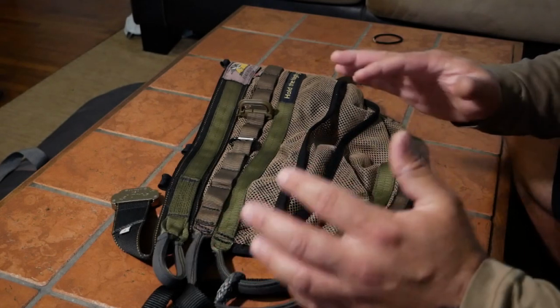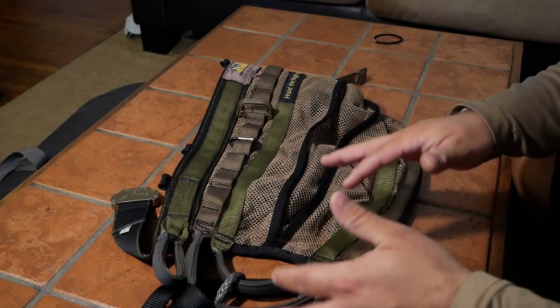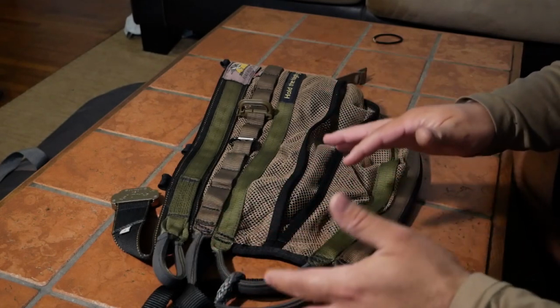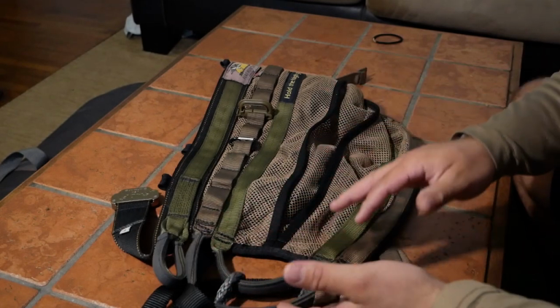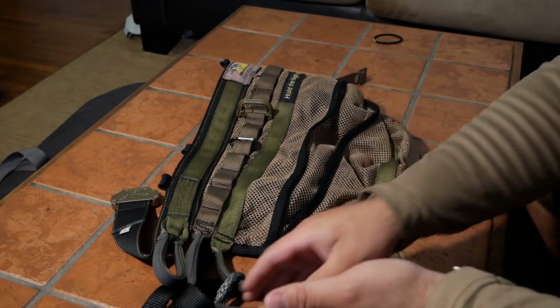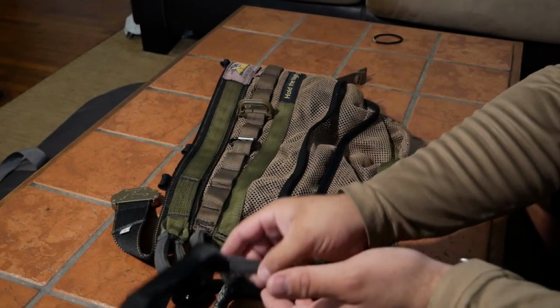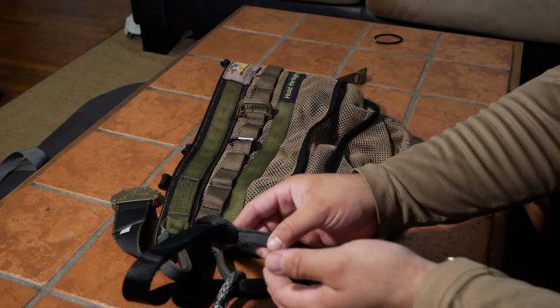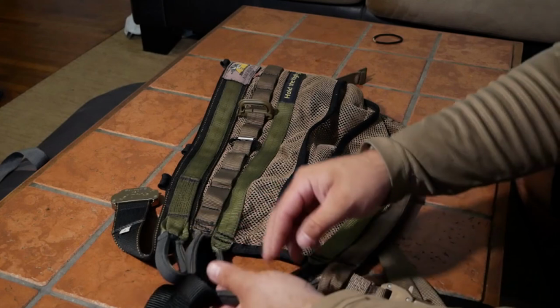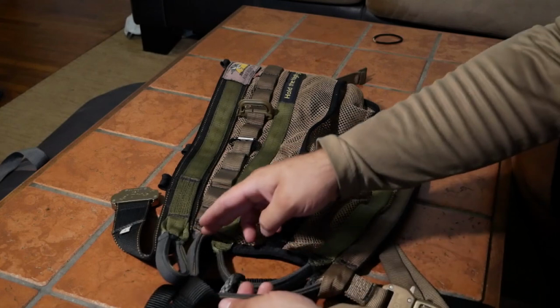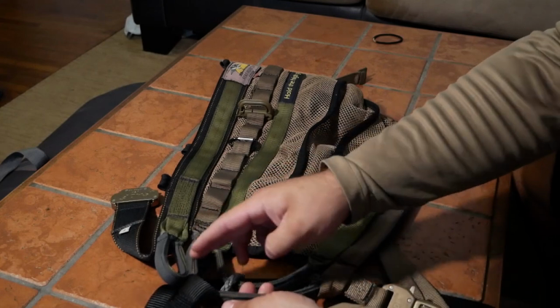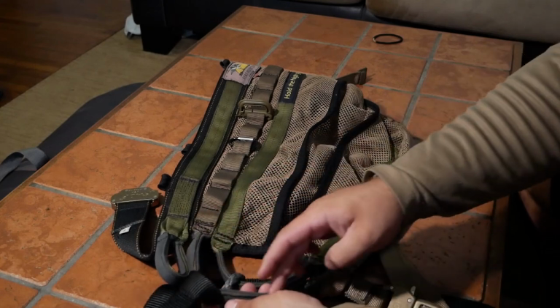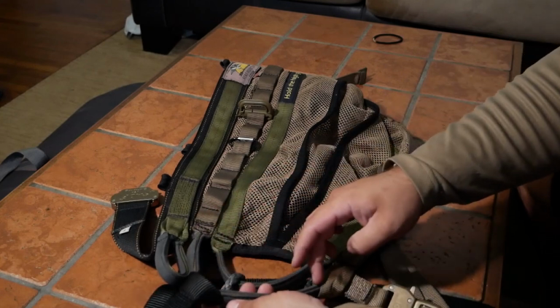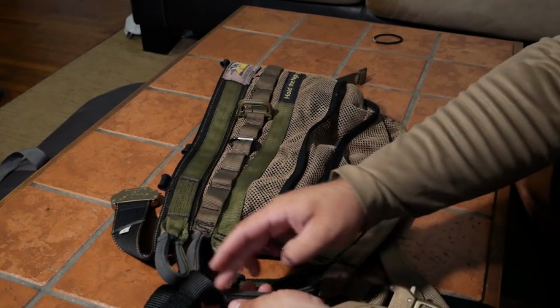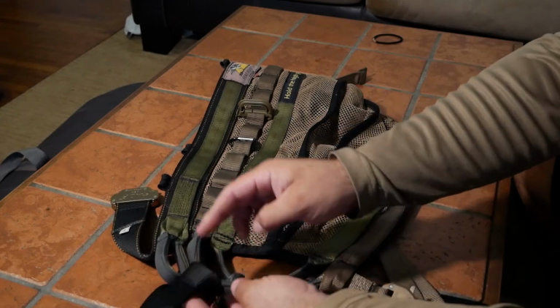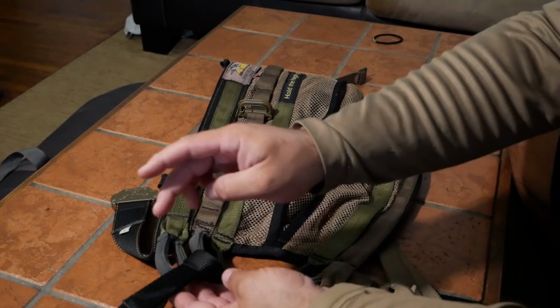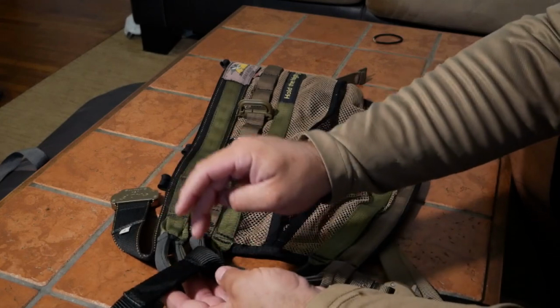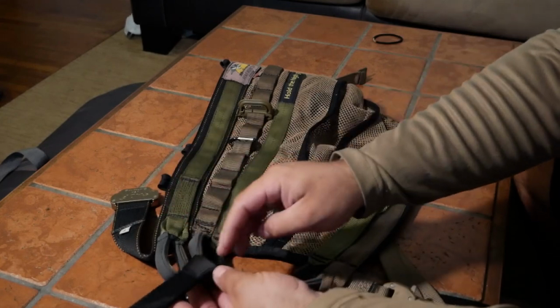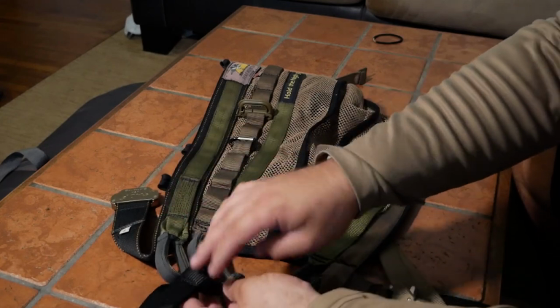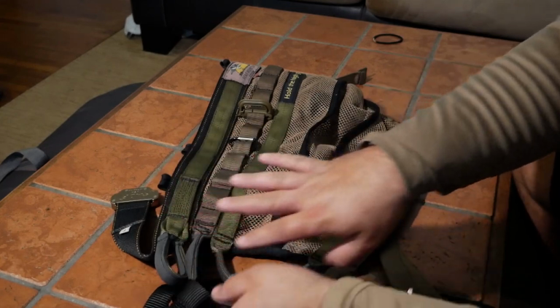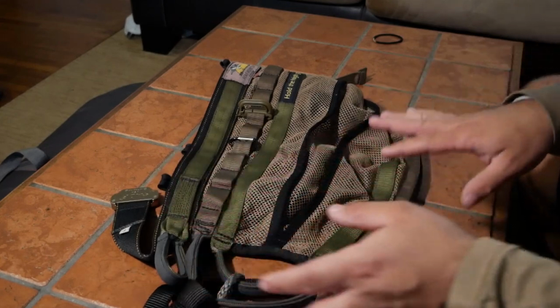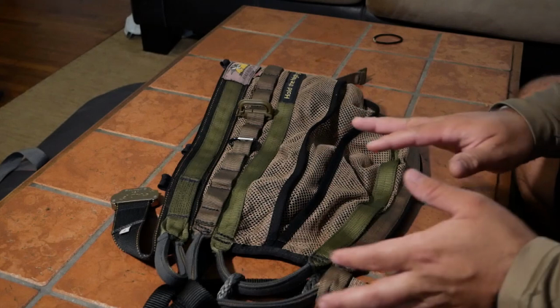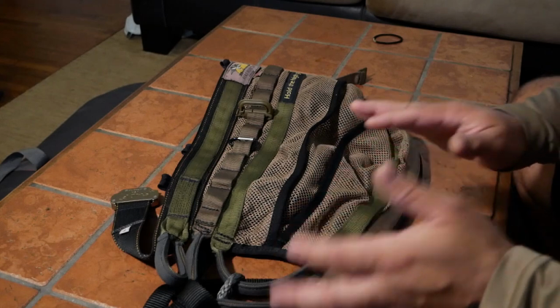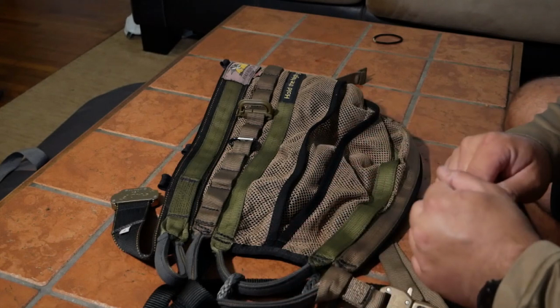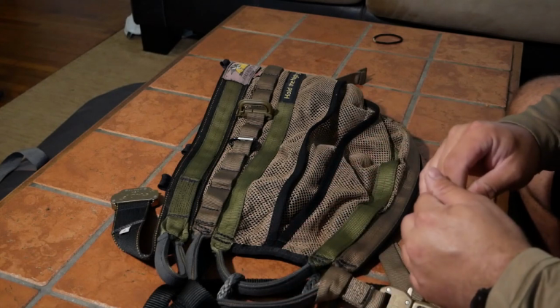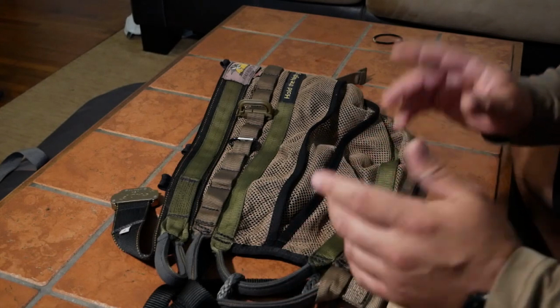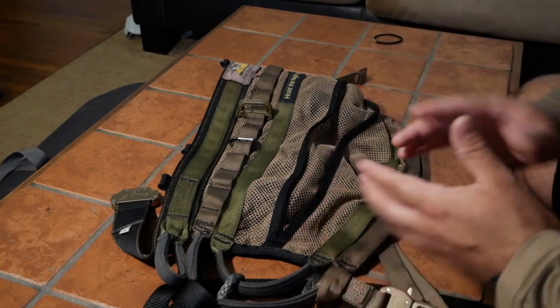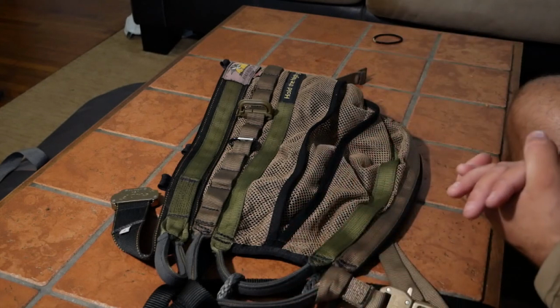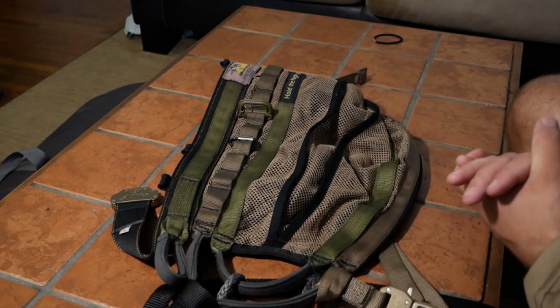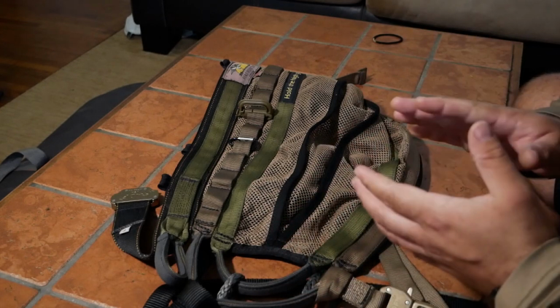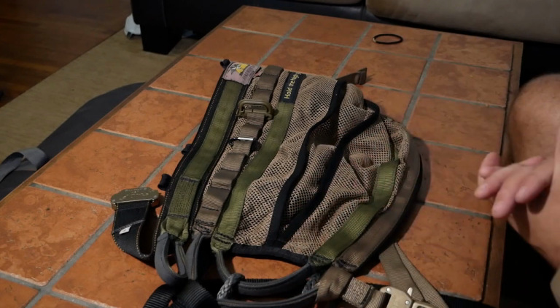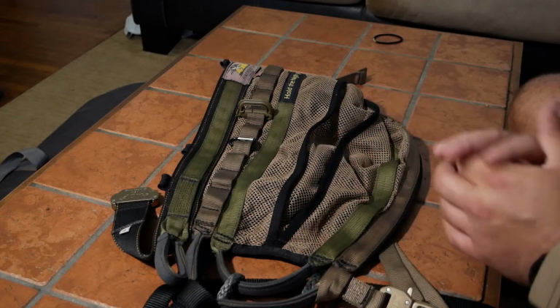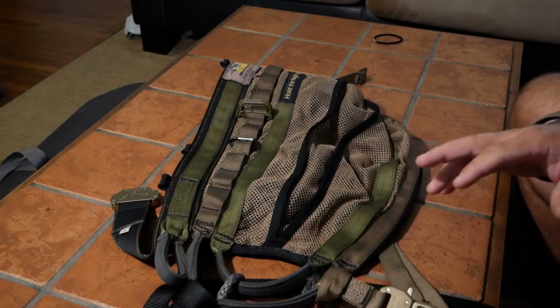Most of the comfort in your saddle is going to come from this loop here - your bridge - and how the bridge and your tether can be adjusted. I'll show you all that when we get outside and attached to a tree. And then as I mentioned, we've got the lineman loops right here.